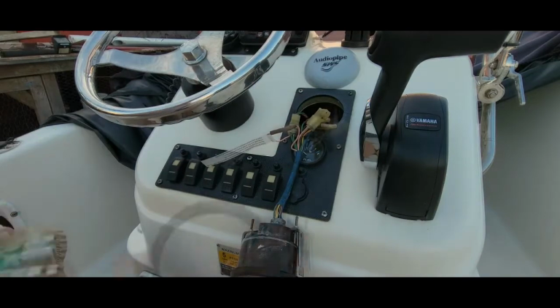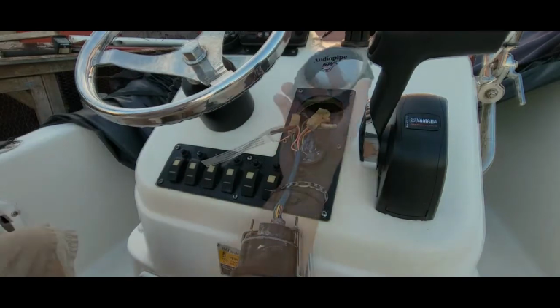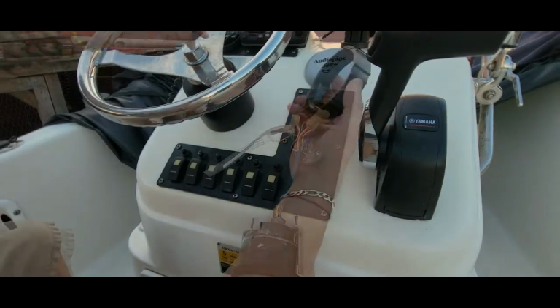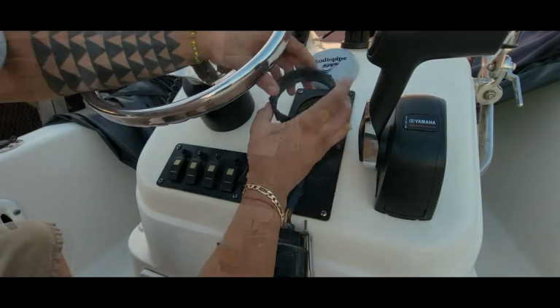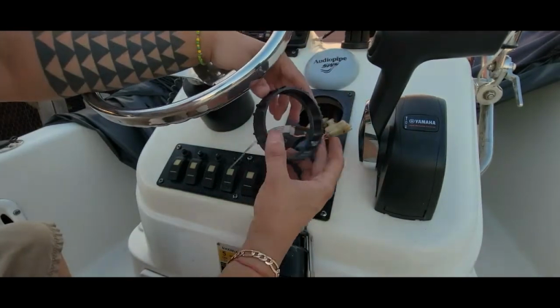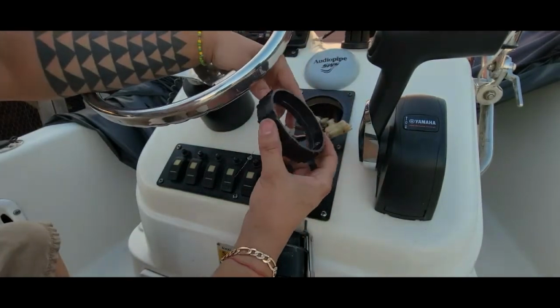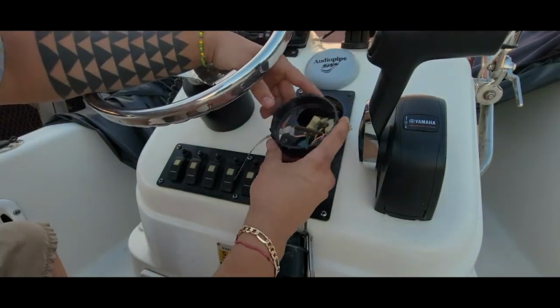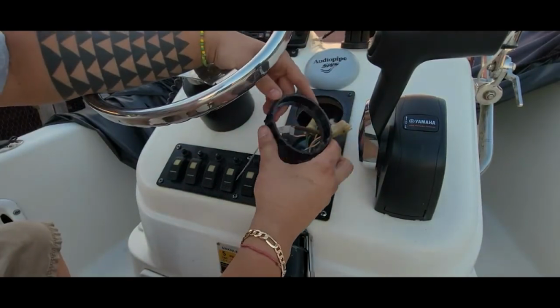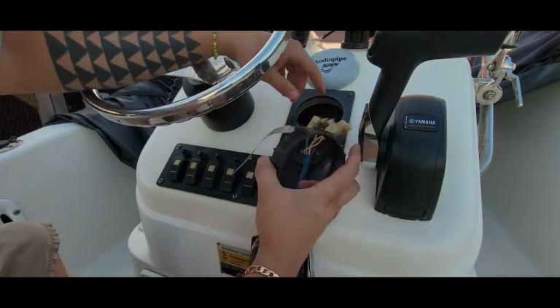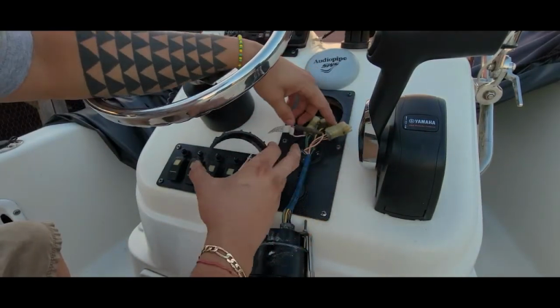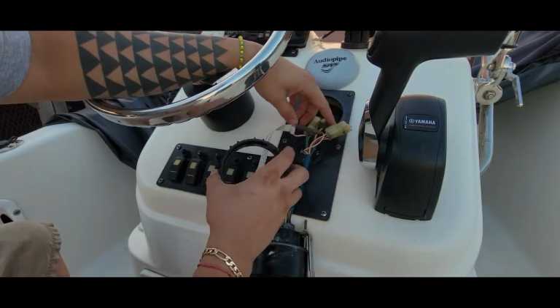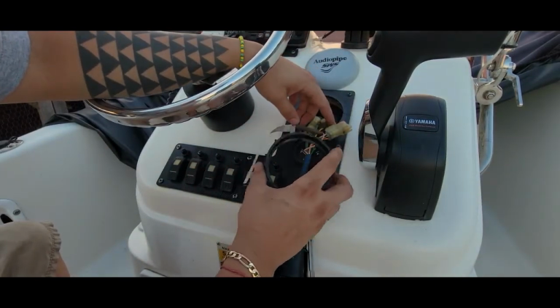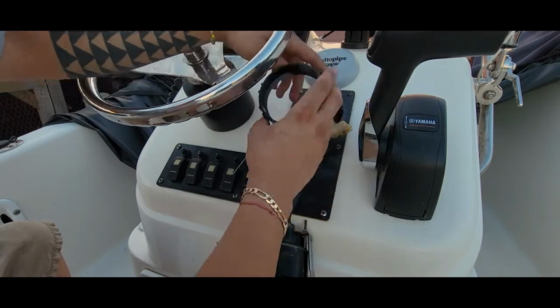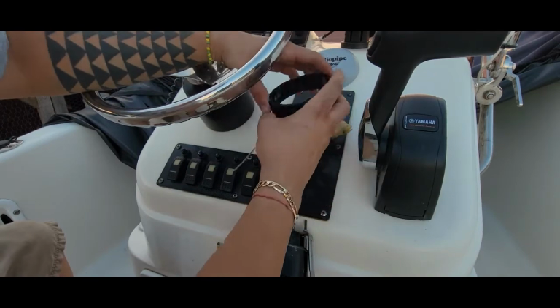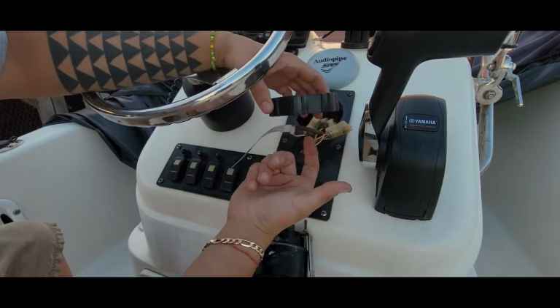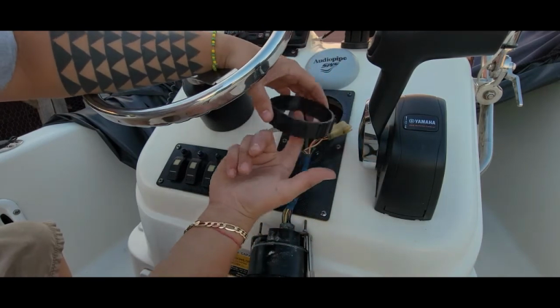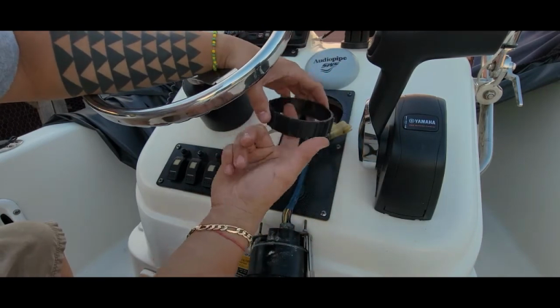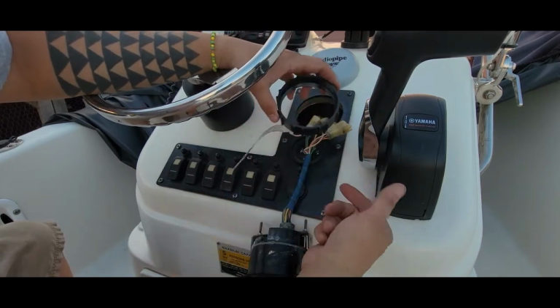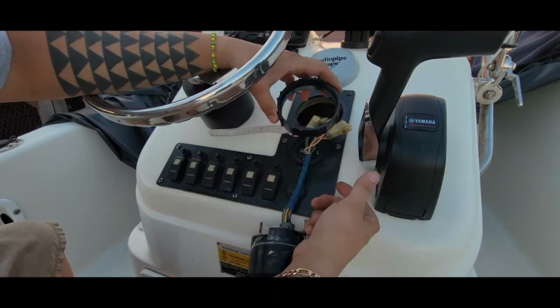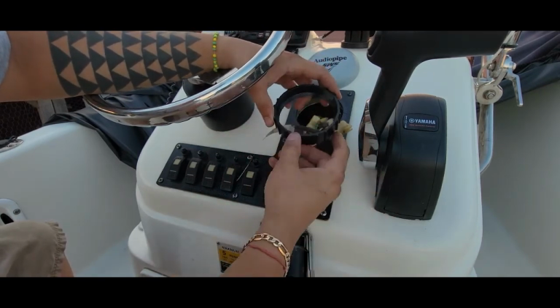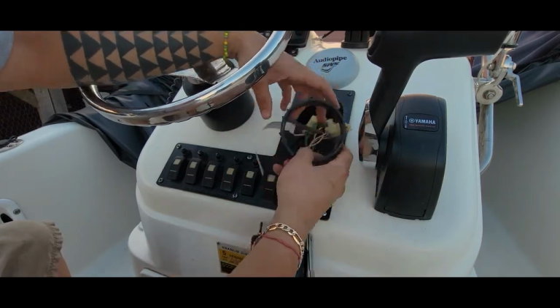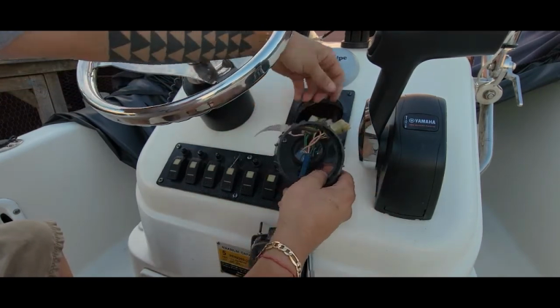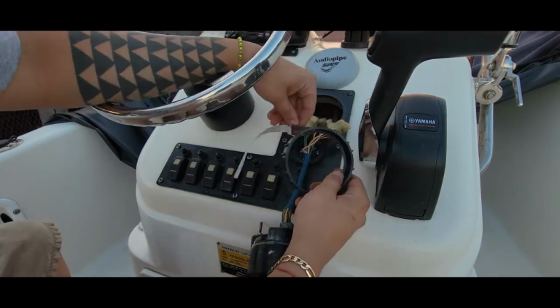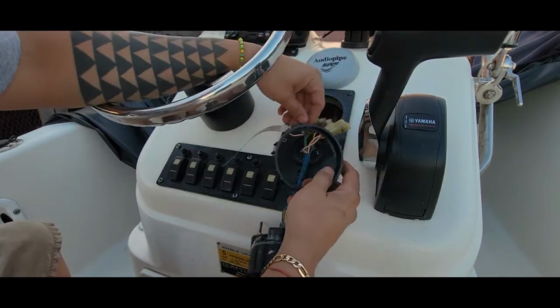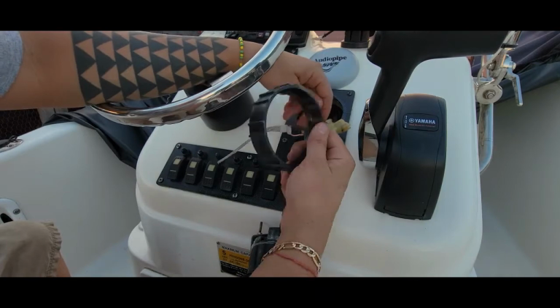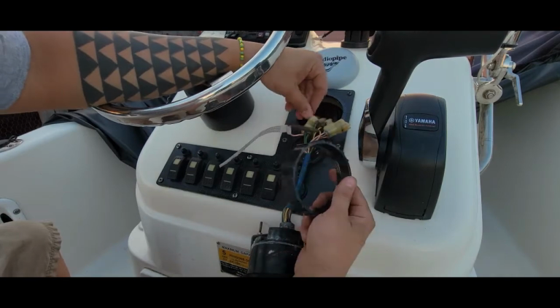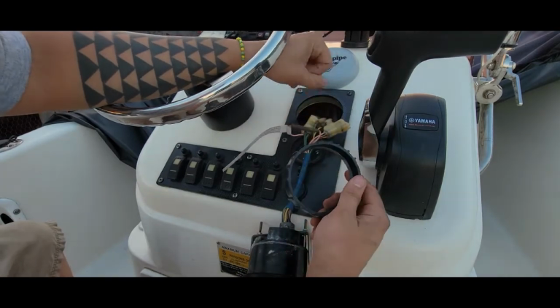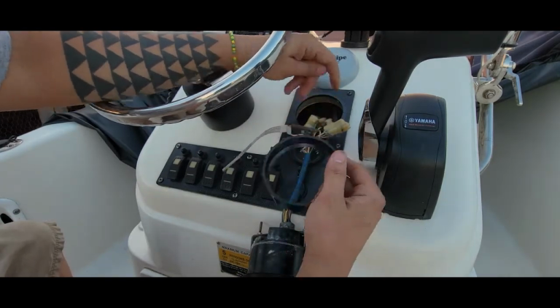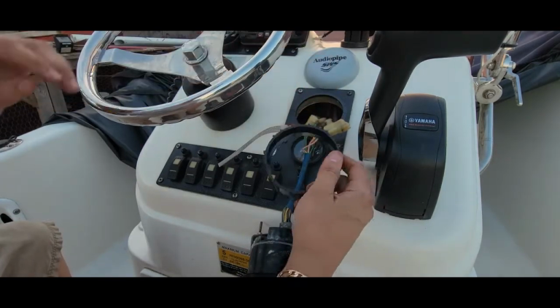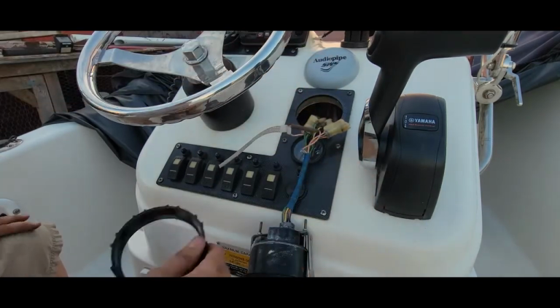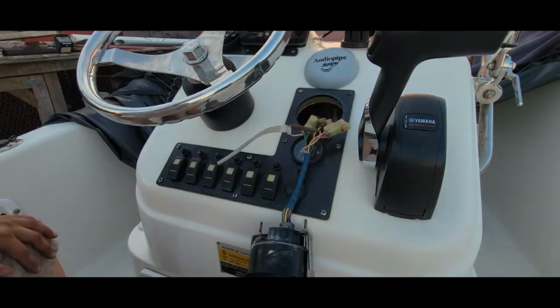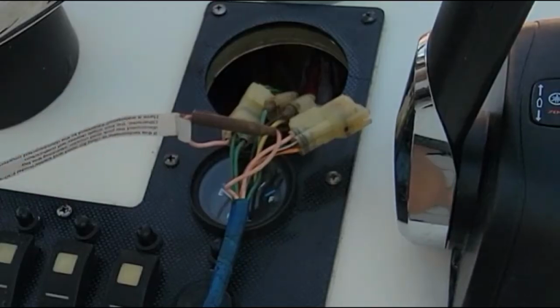In order for me to get this gauge out from underneath, I'm going to have to disconnect all the cables running through here at the bottom, then pull them back out and connect the RPM gauge into it.